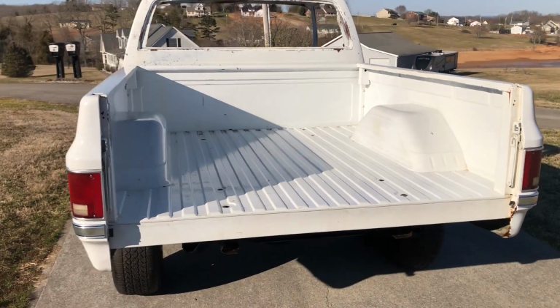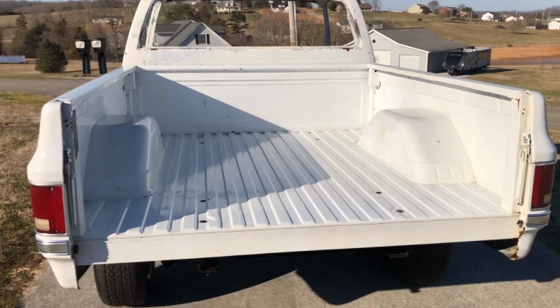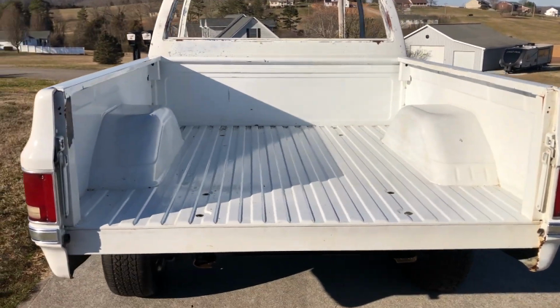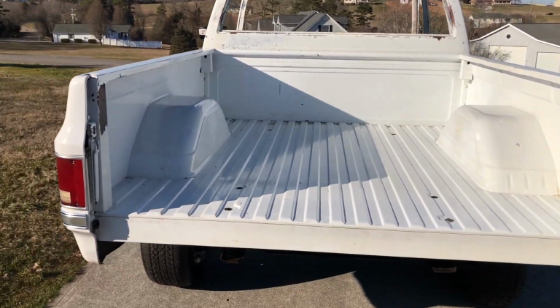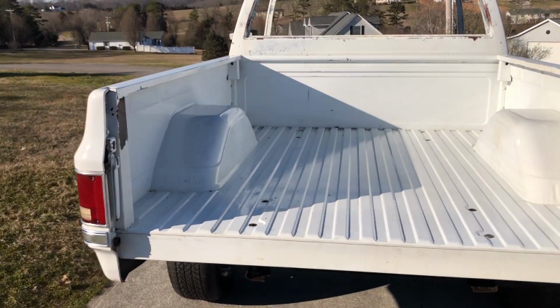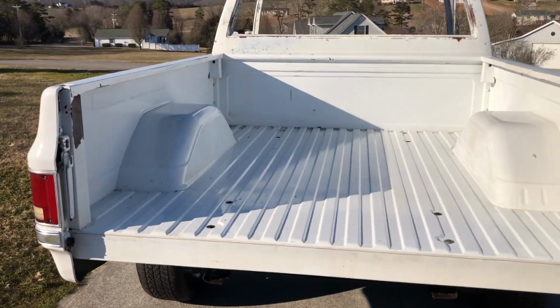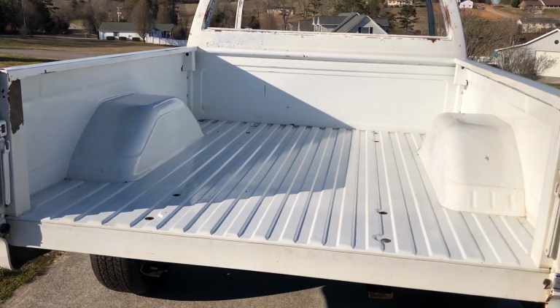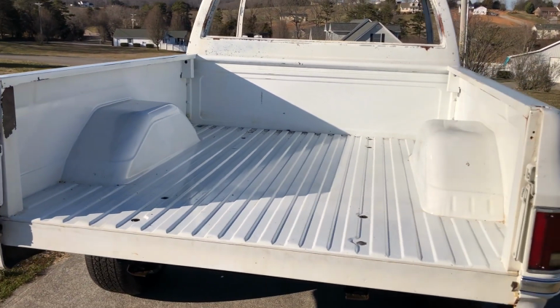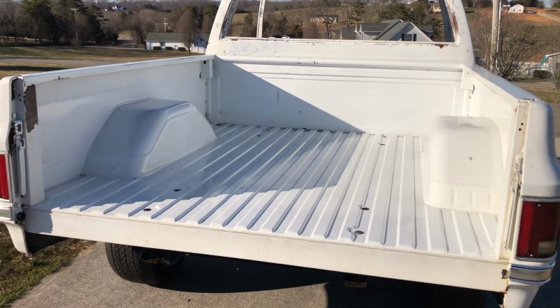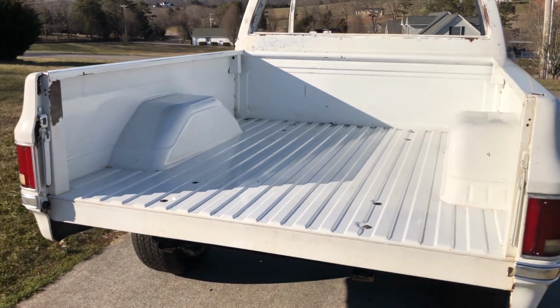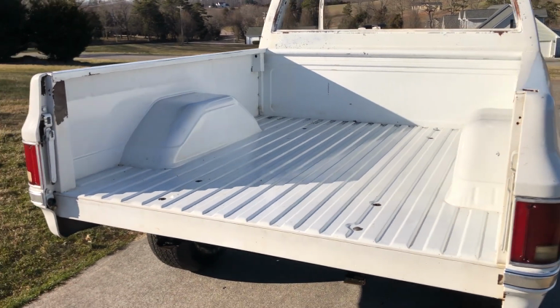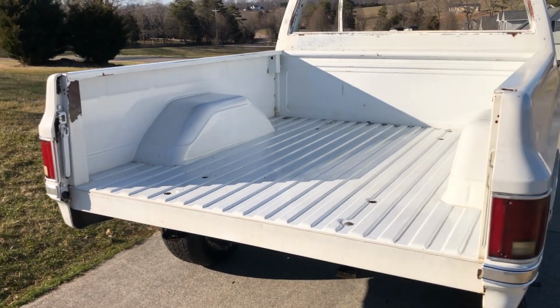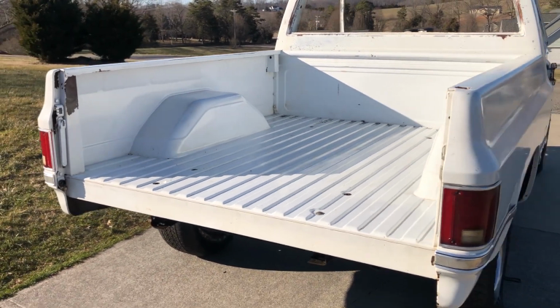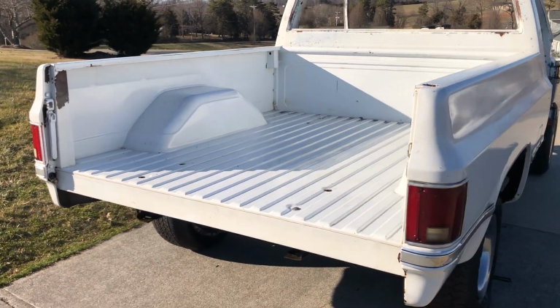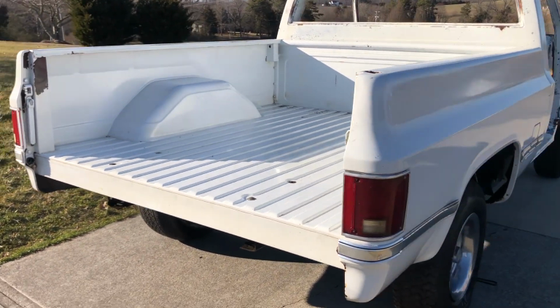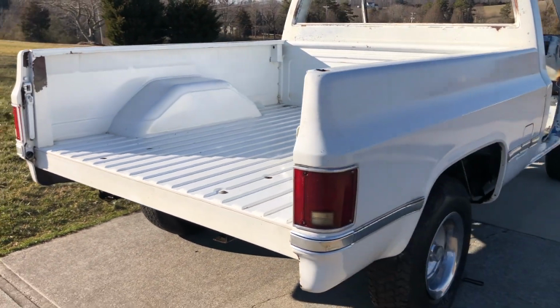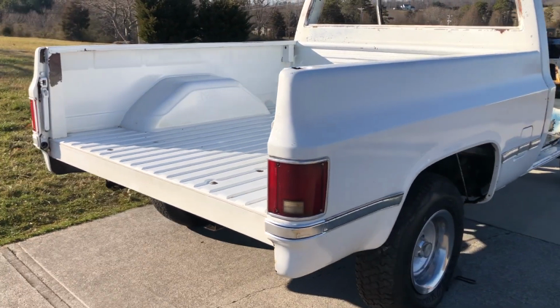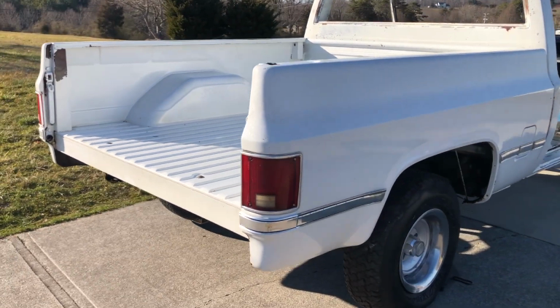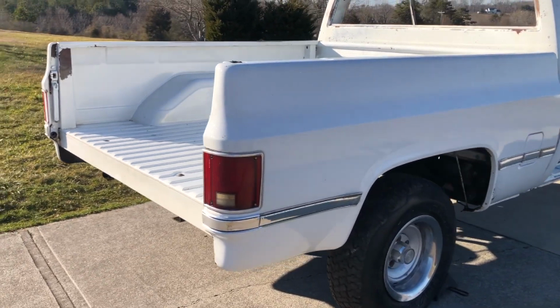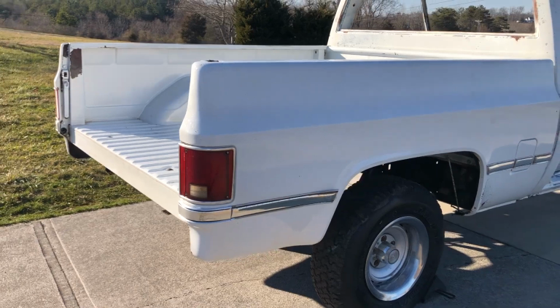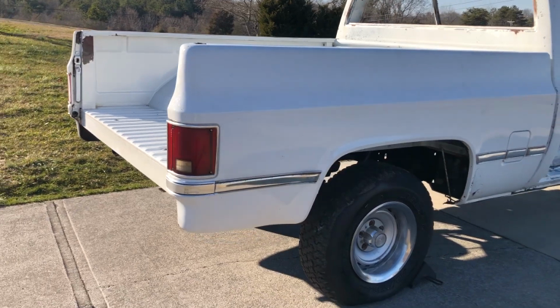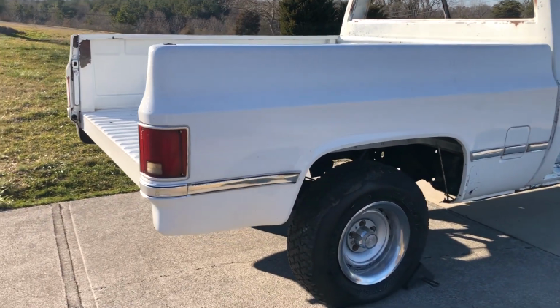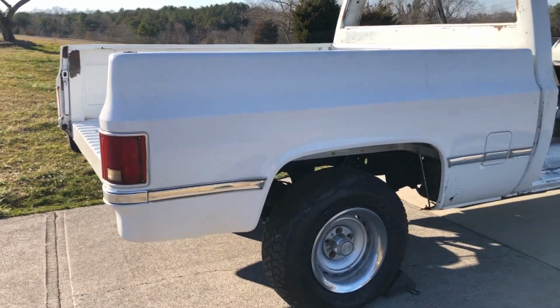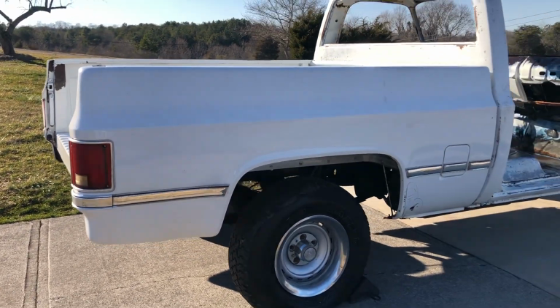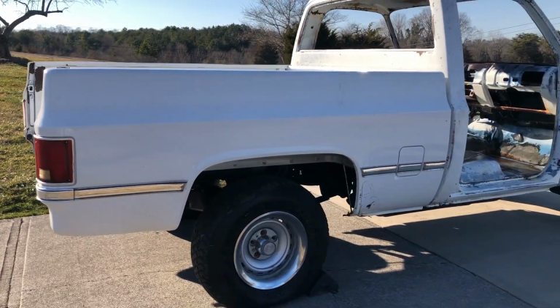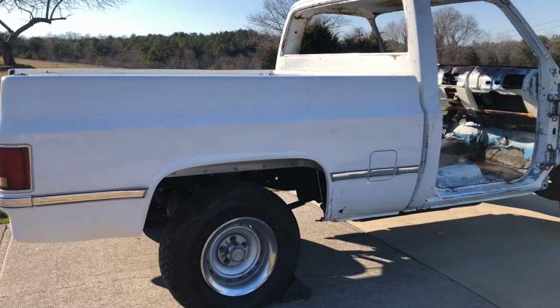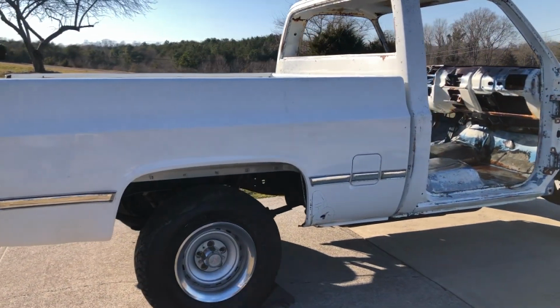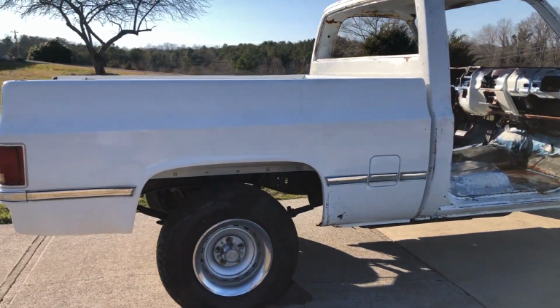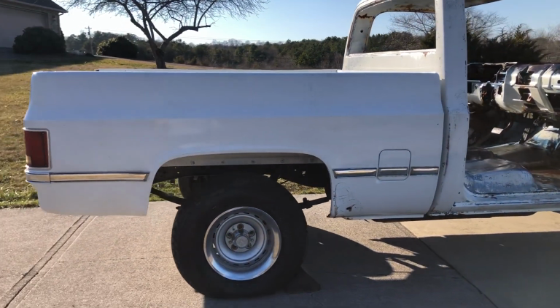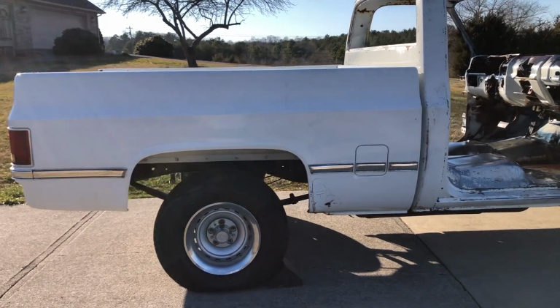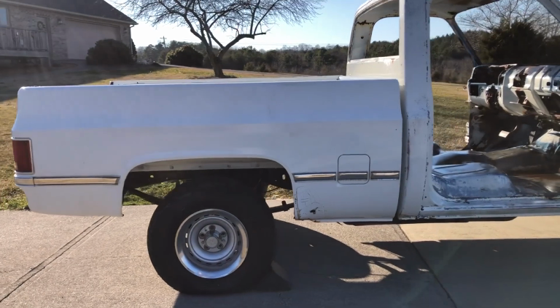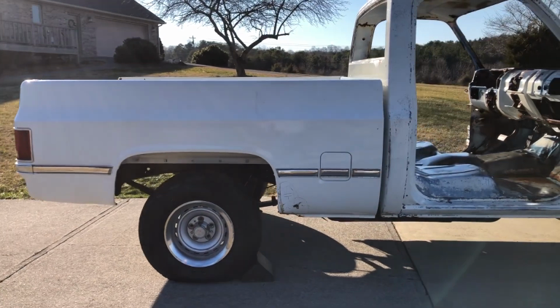The bed floor — I don't think there's hardly a dent in the bed floor or the wheel tubs. There's a little bit of surface rust in it. There is one spot of rust in this bed and I'll show it to you in just a minute. I'll go around the truck first.